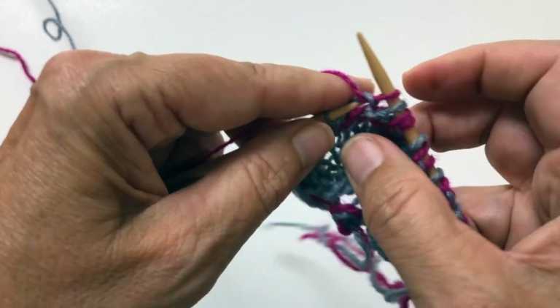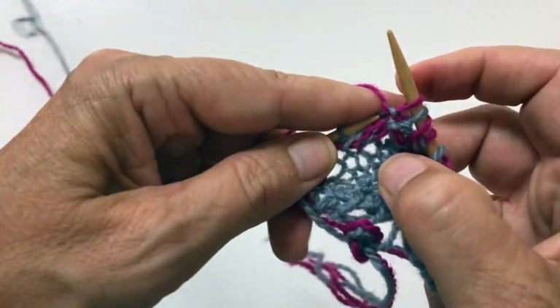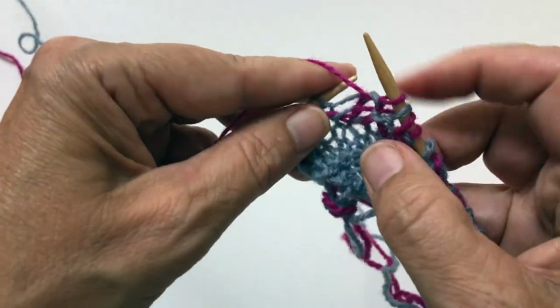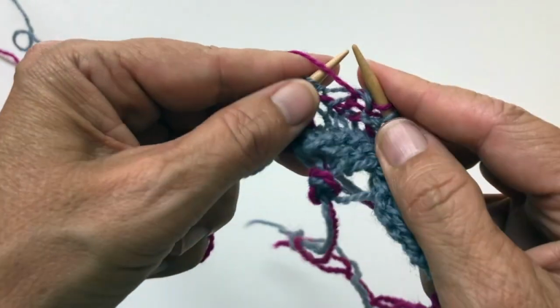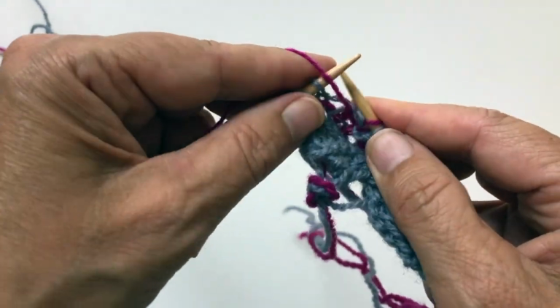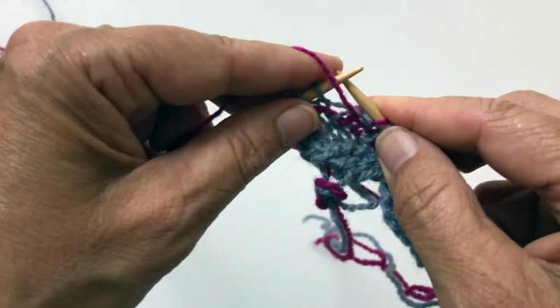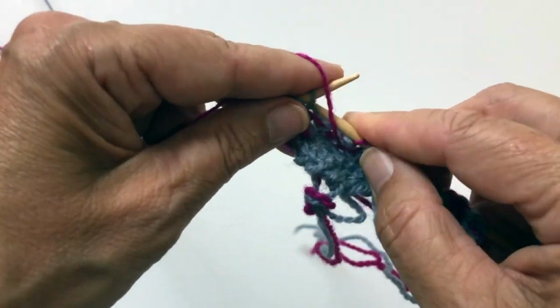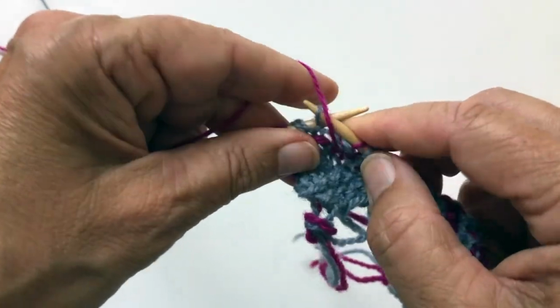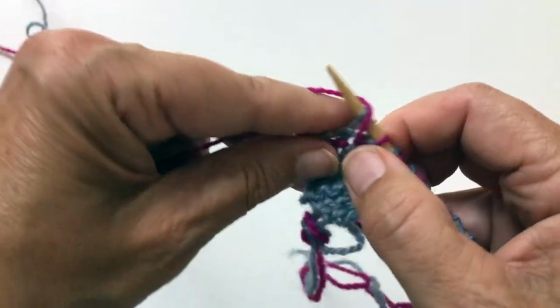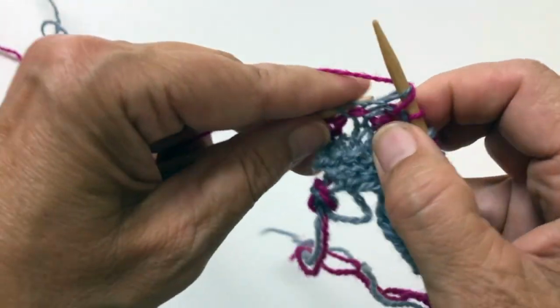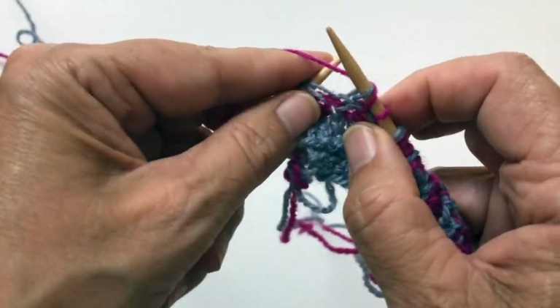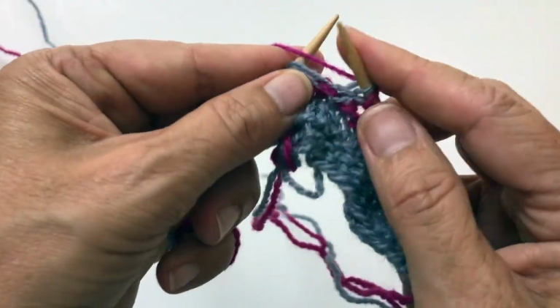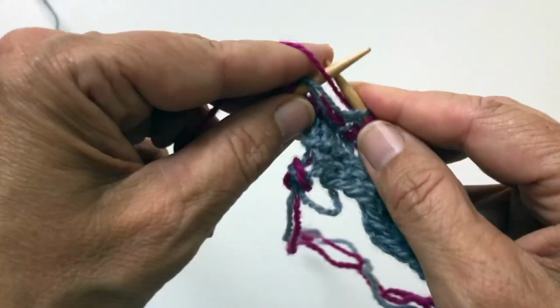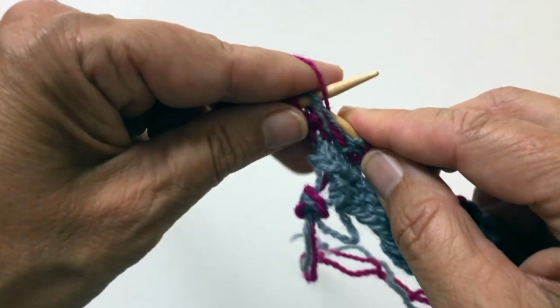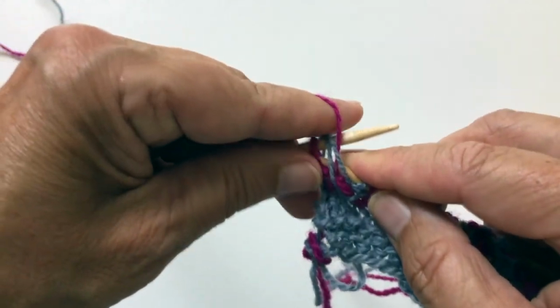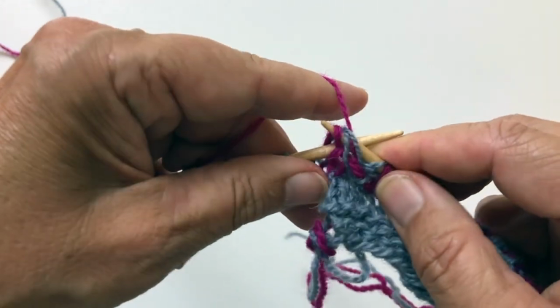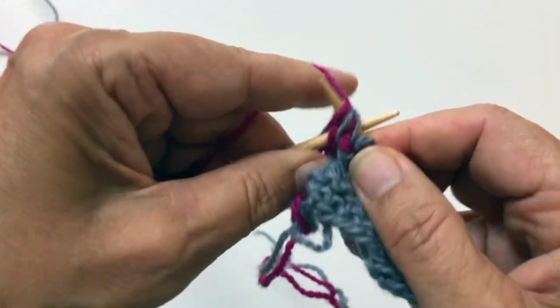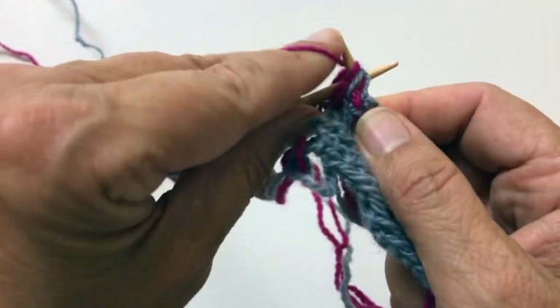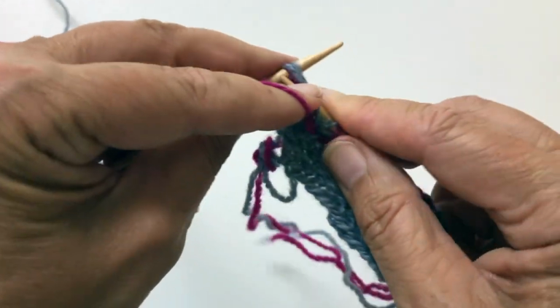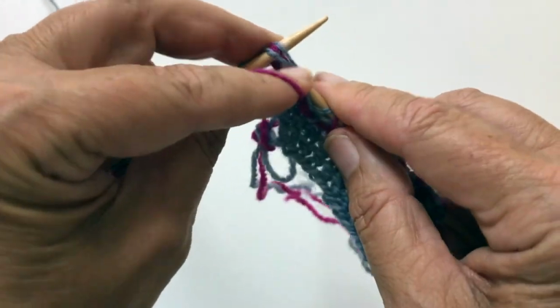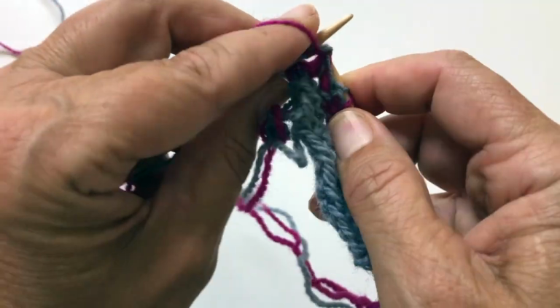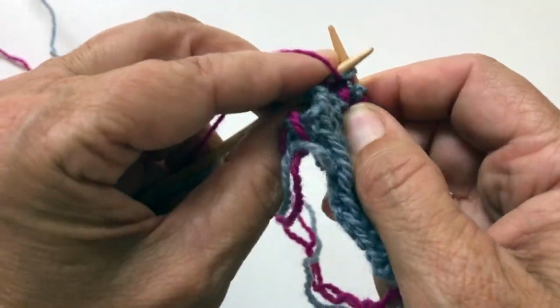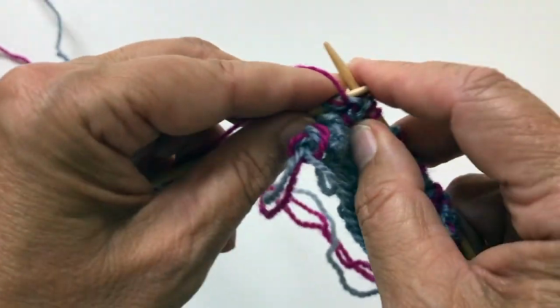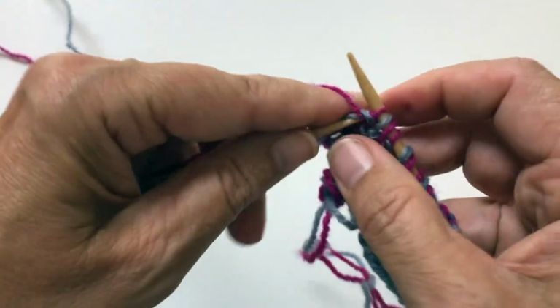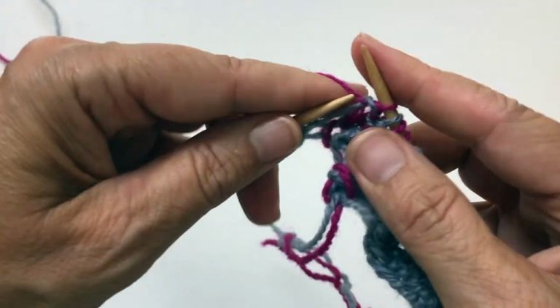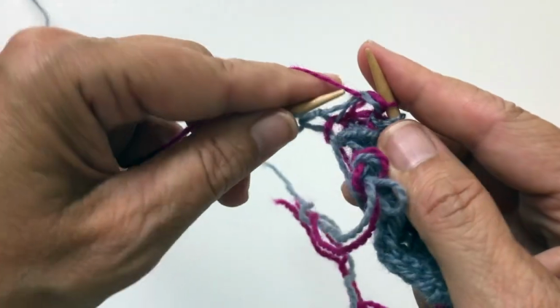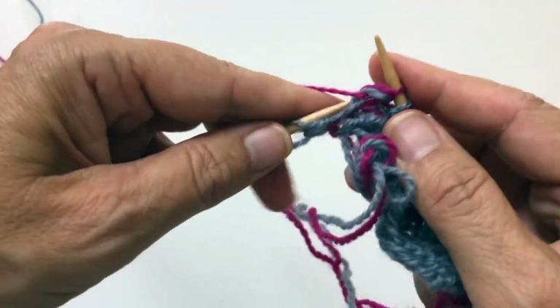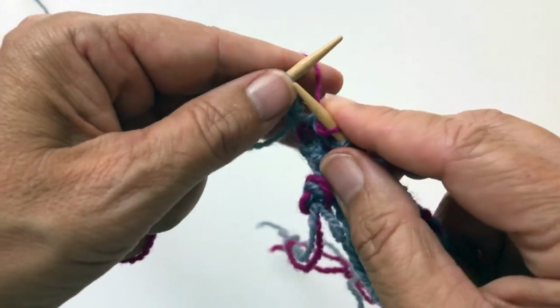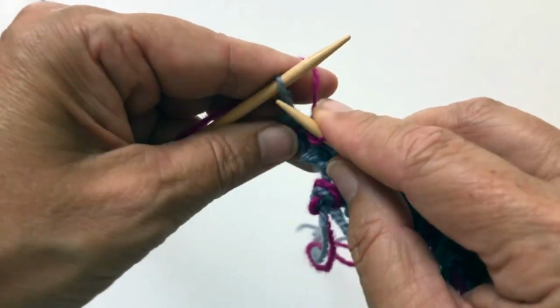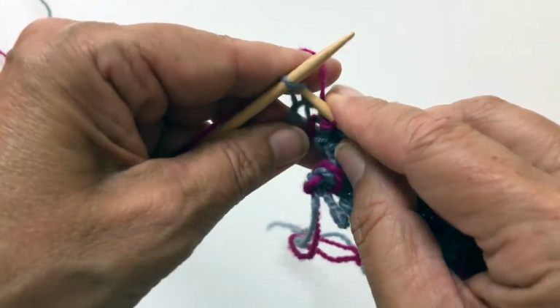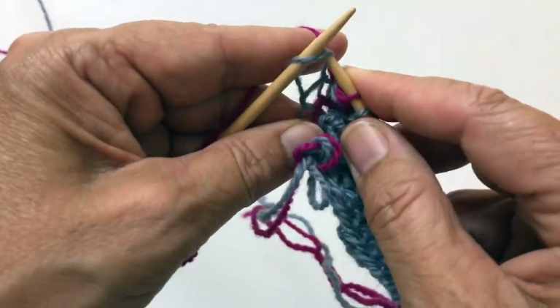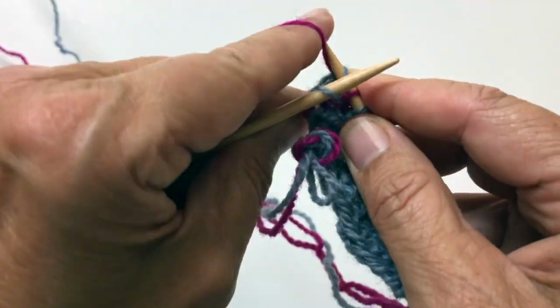I call it a burp actually though. Slip one, burp, and then this is our edge stitch.